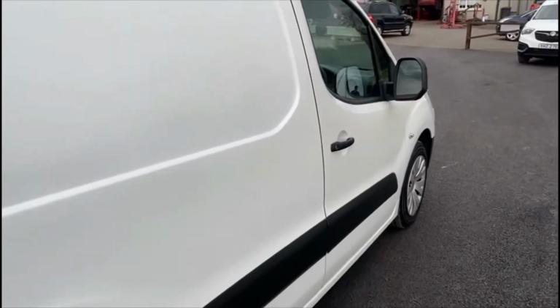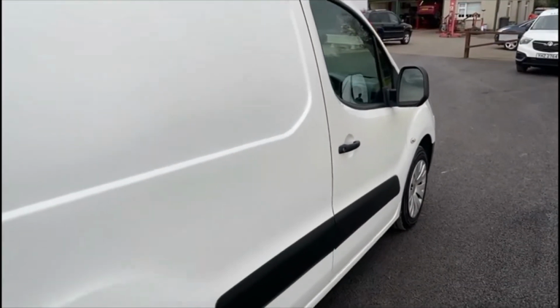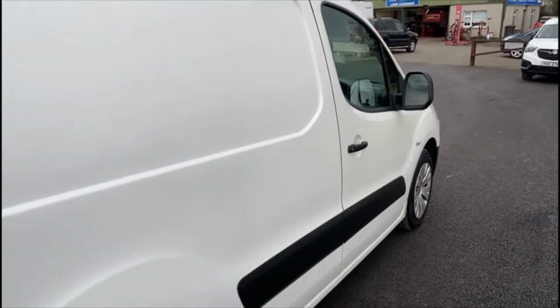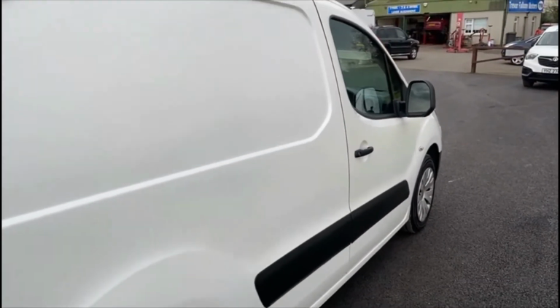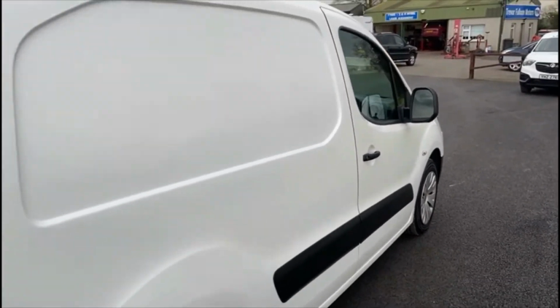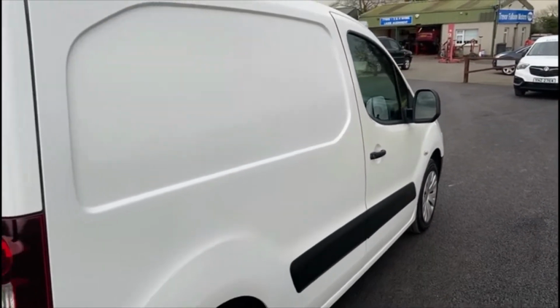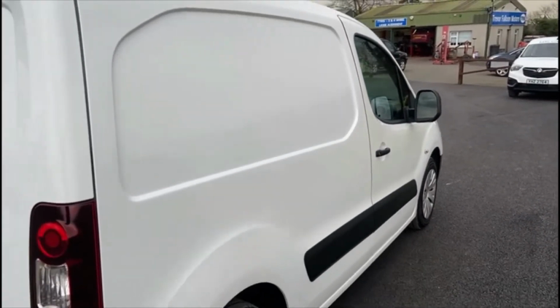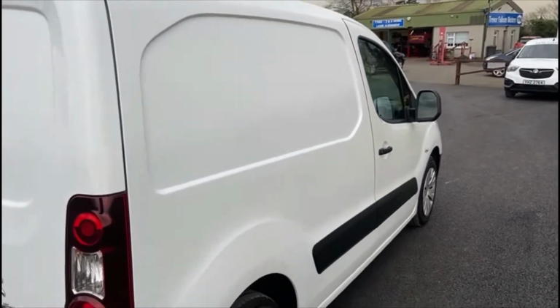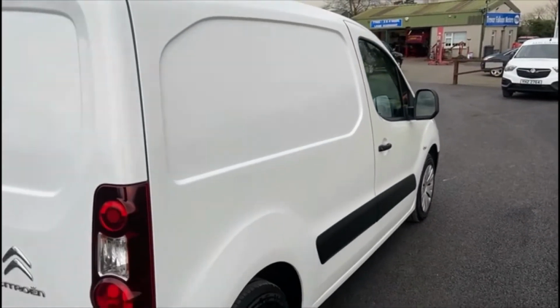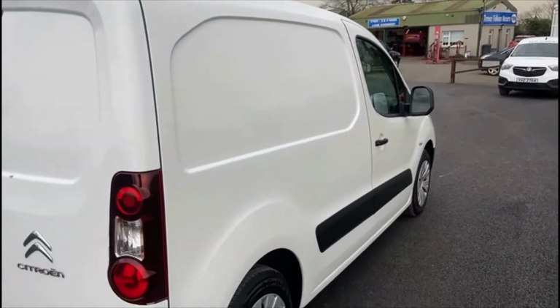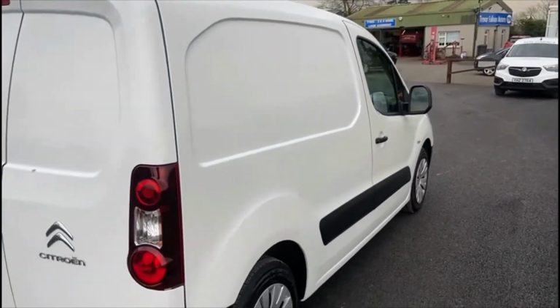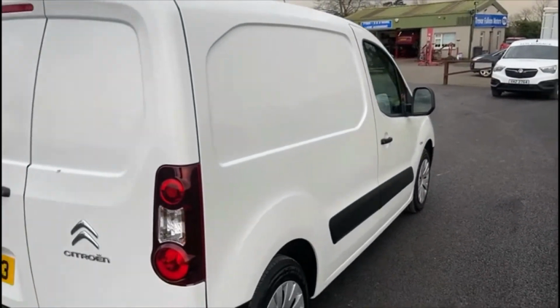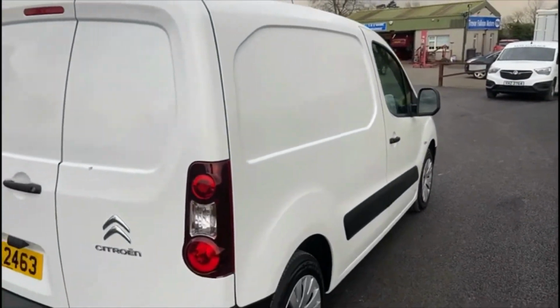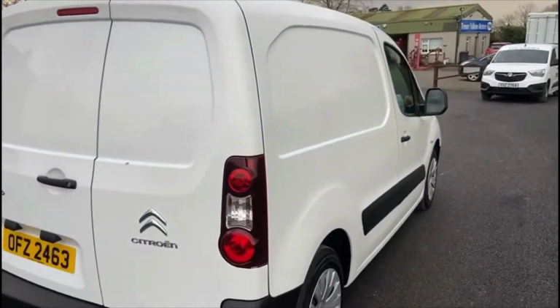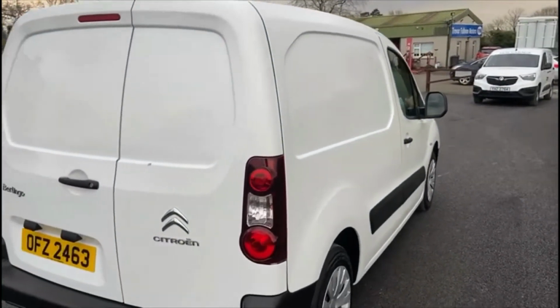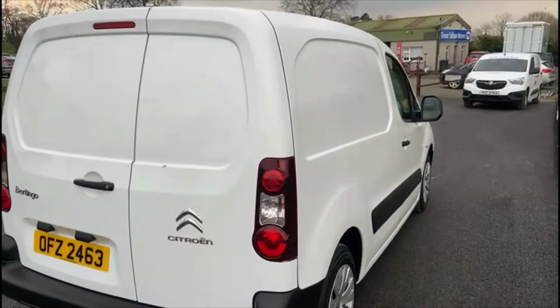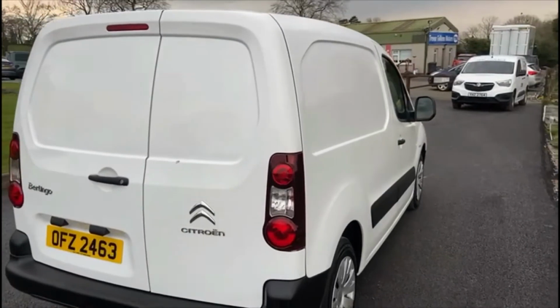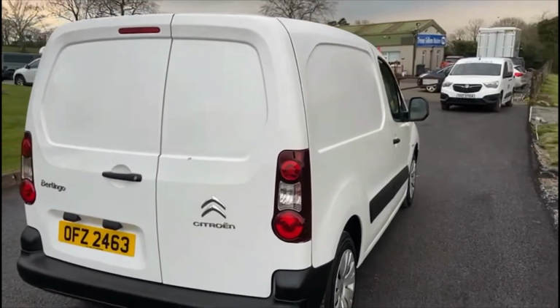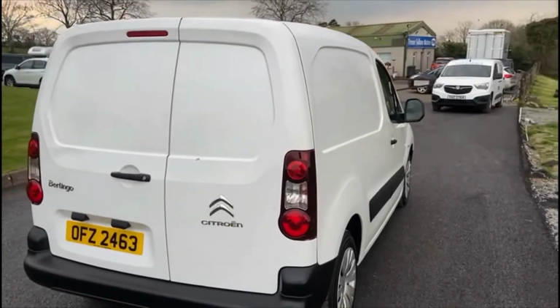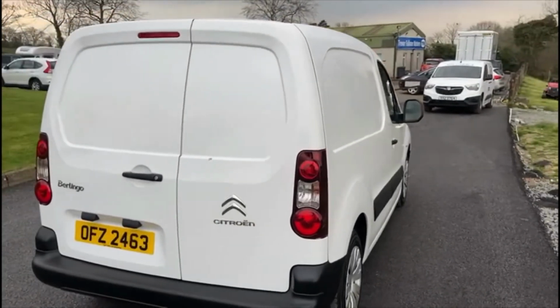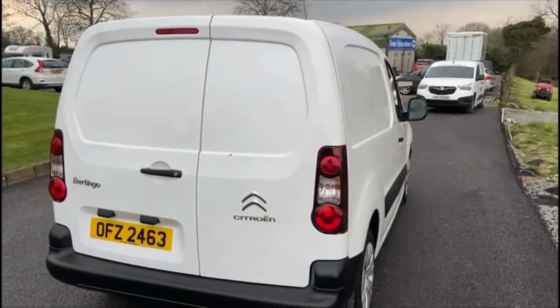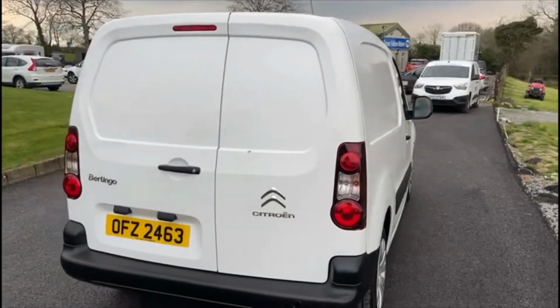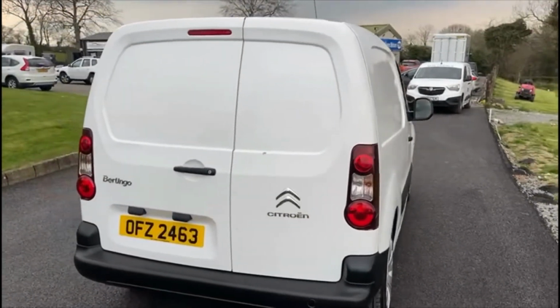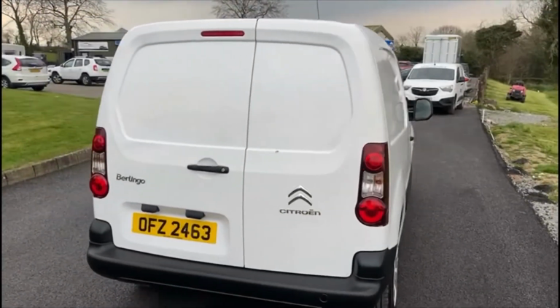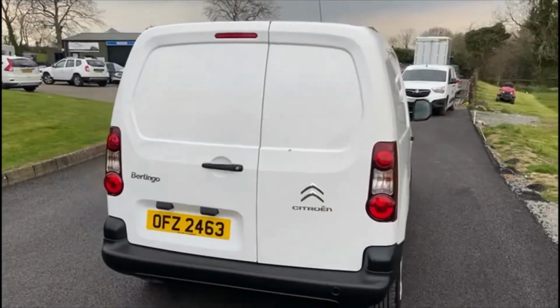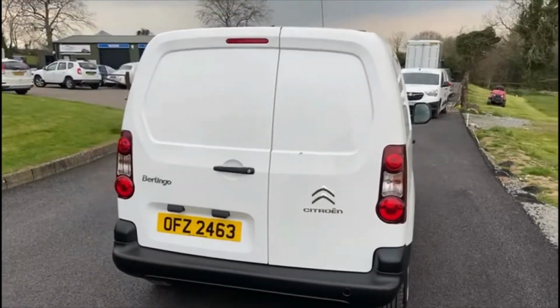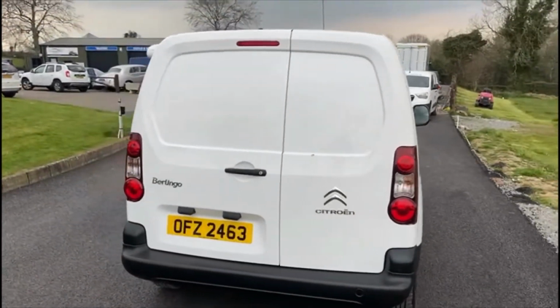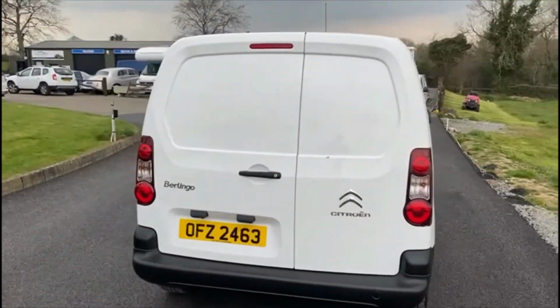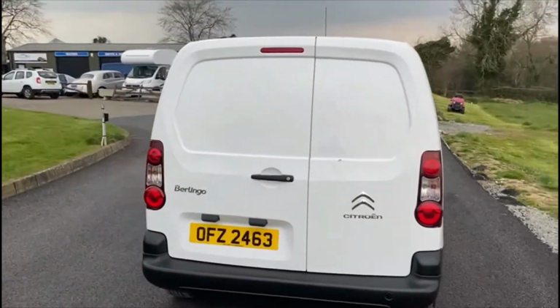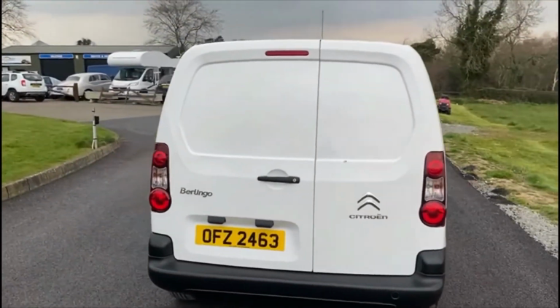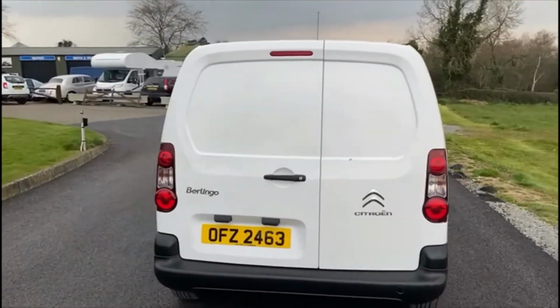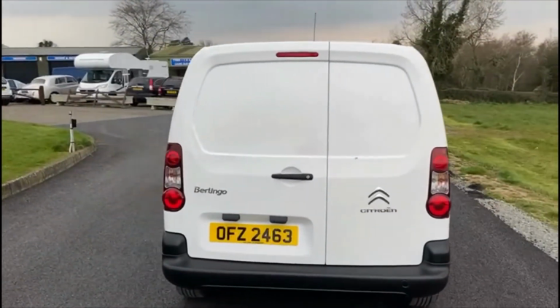Overall the bodywork on the van is generally good; there are some small marks, just to be expected with the age.